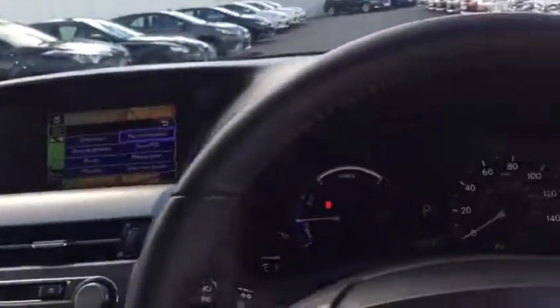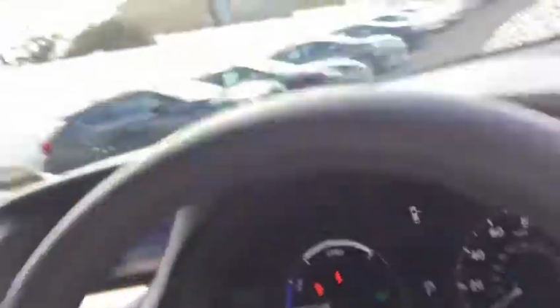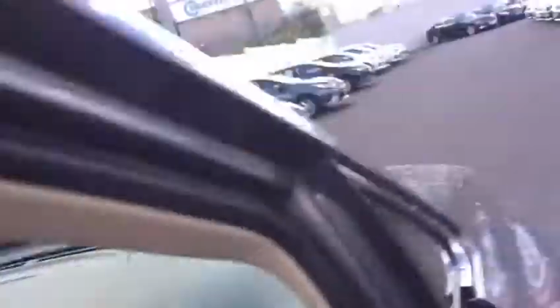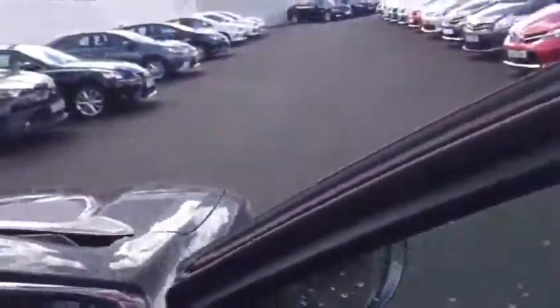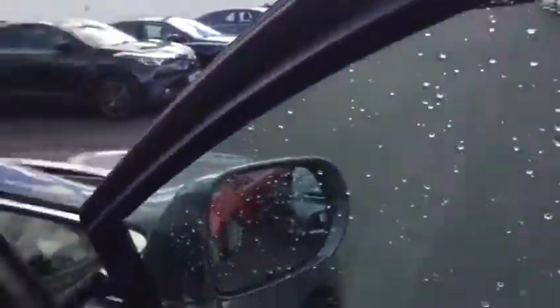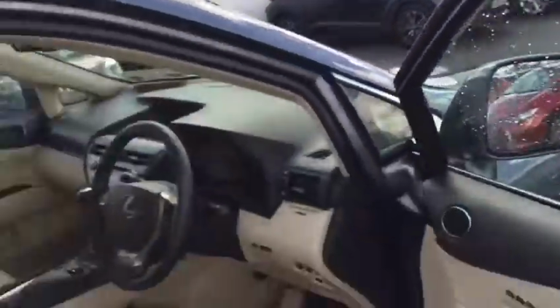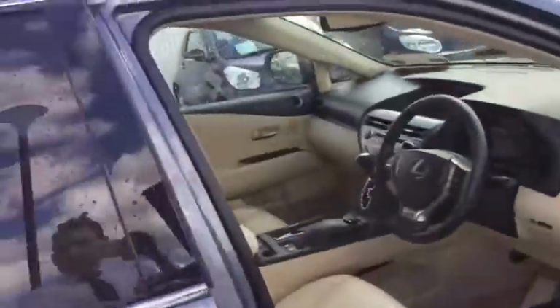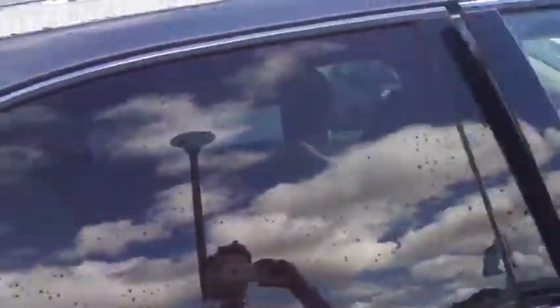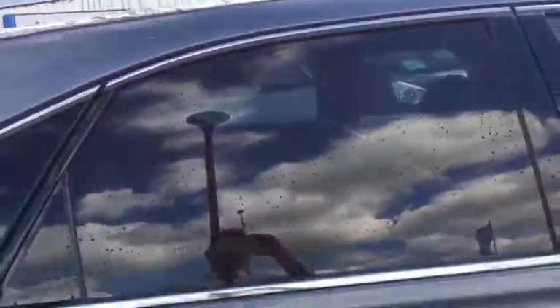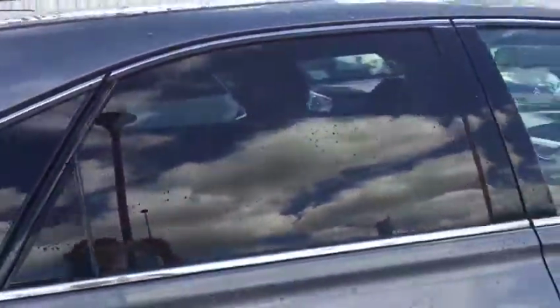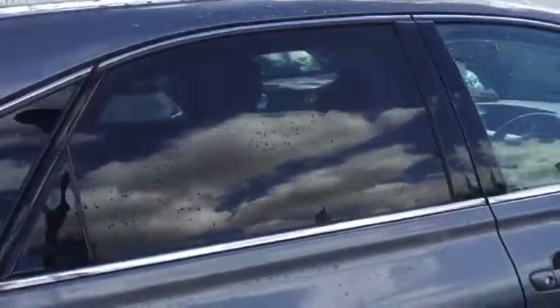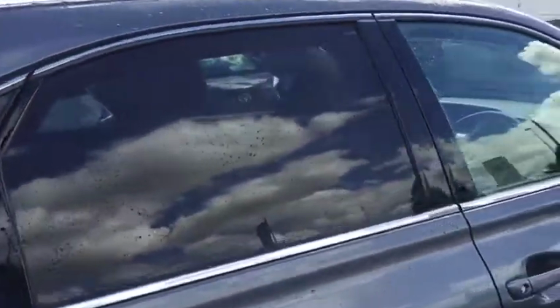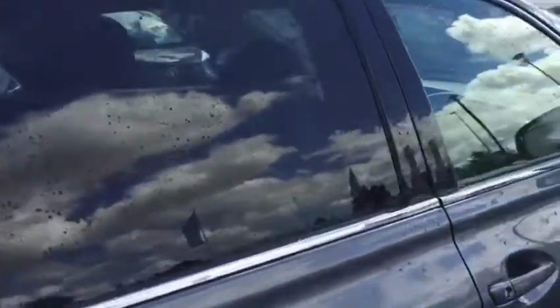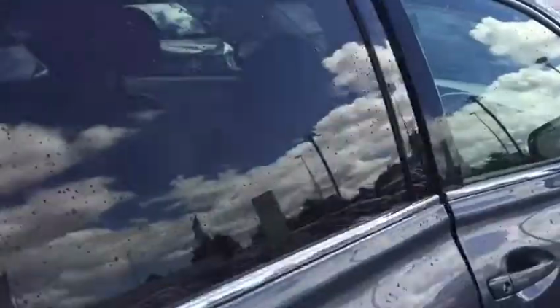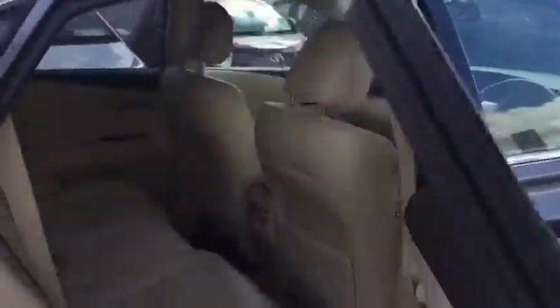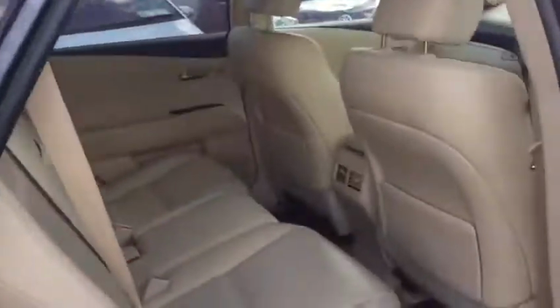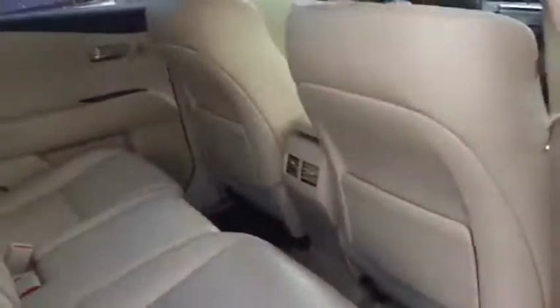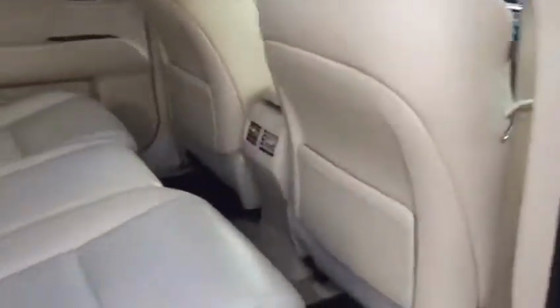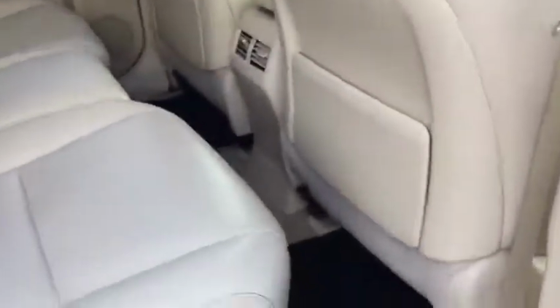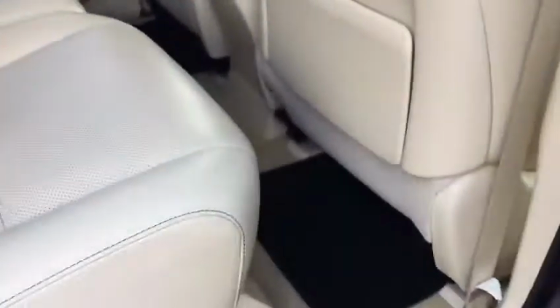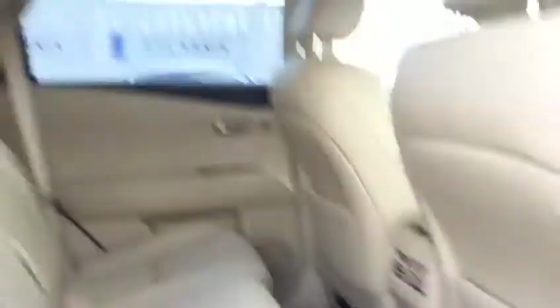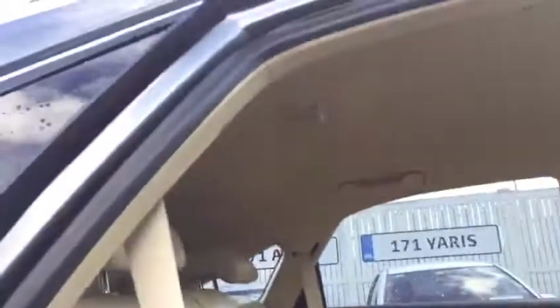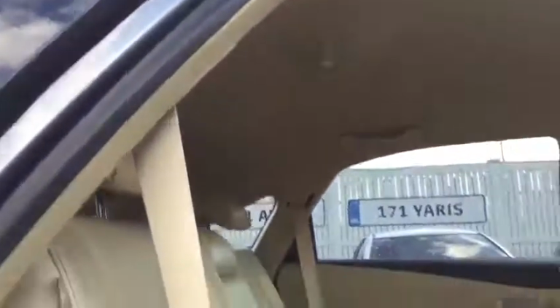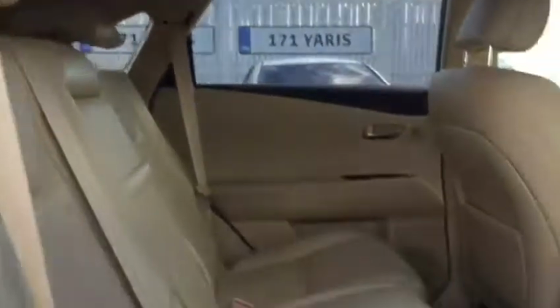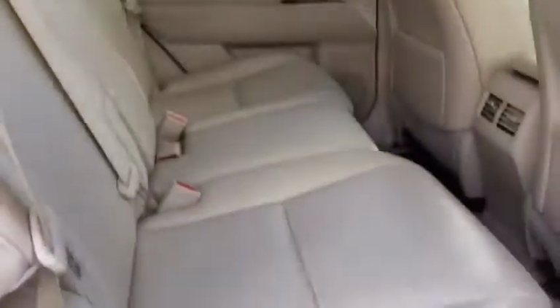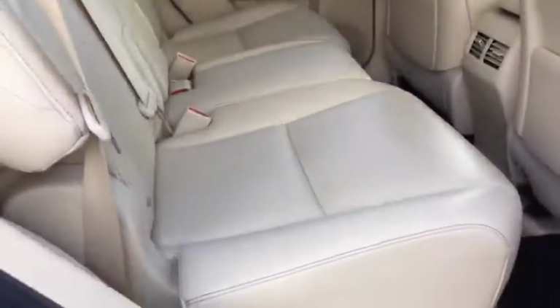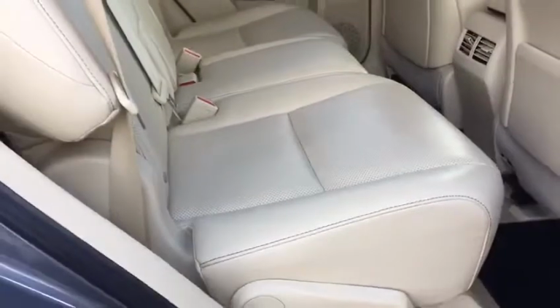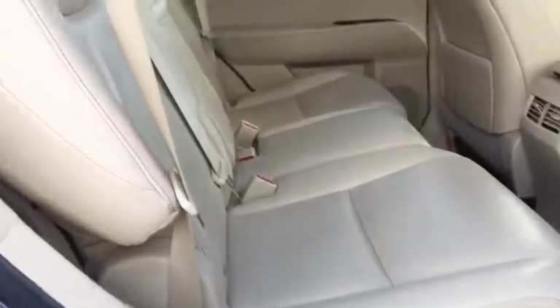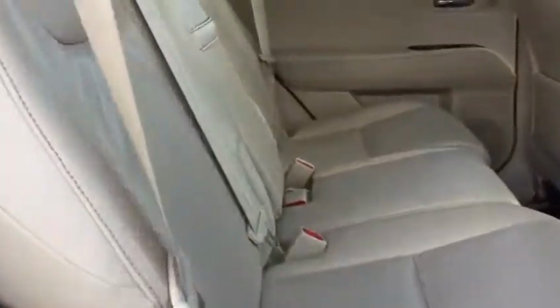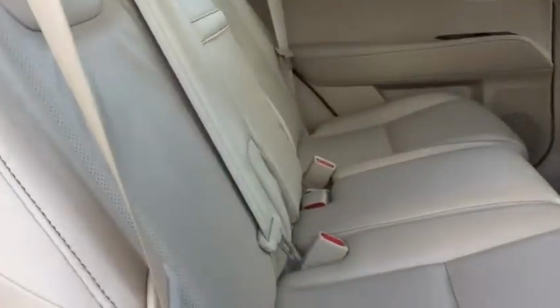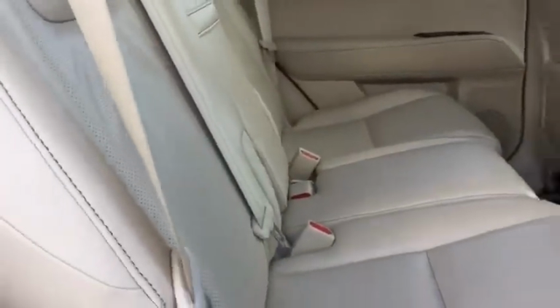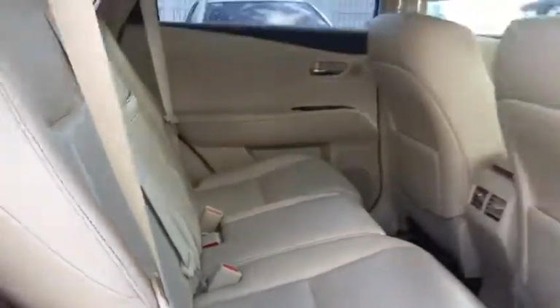Moving to the back of this RX, we have rear privacy glass as standard and very generous leg room and head room. Again, full beige leather with Isofix child restraint points.